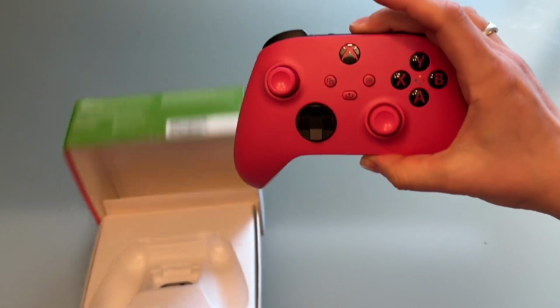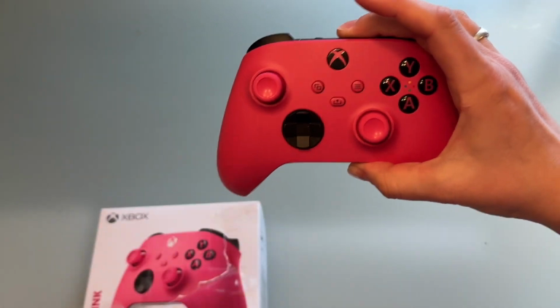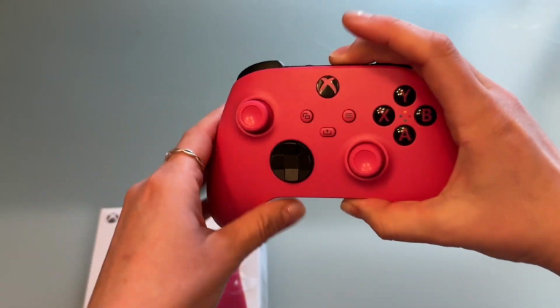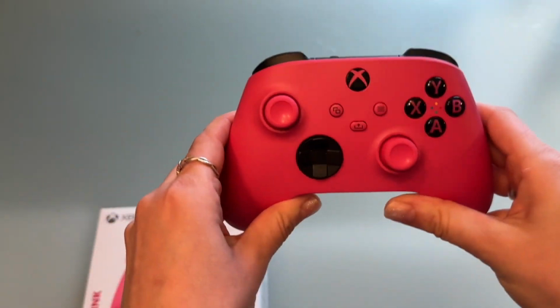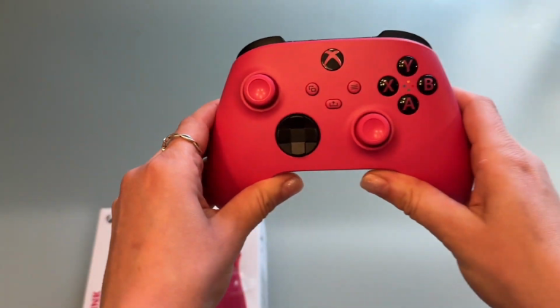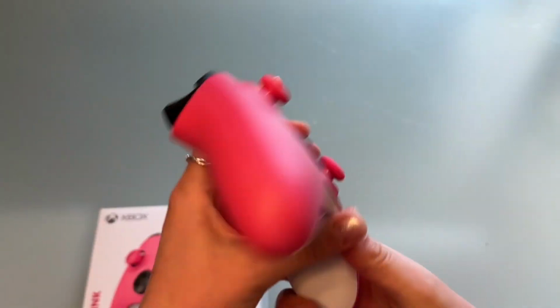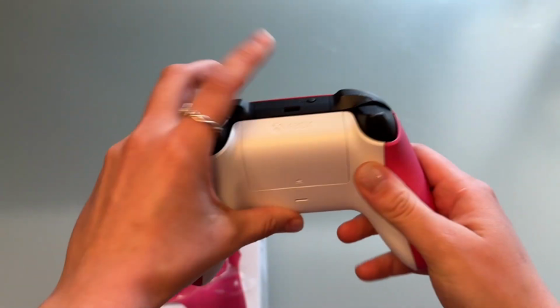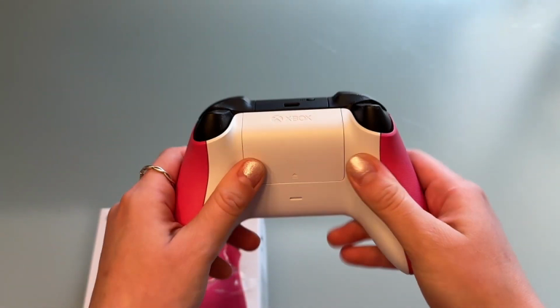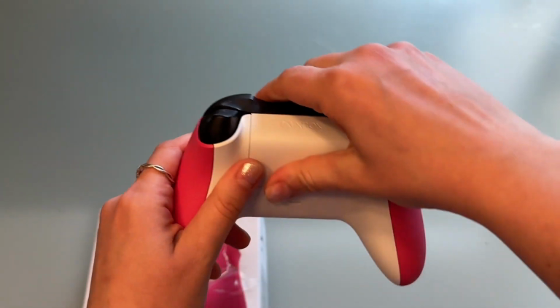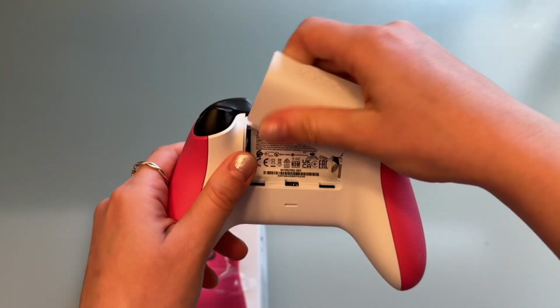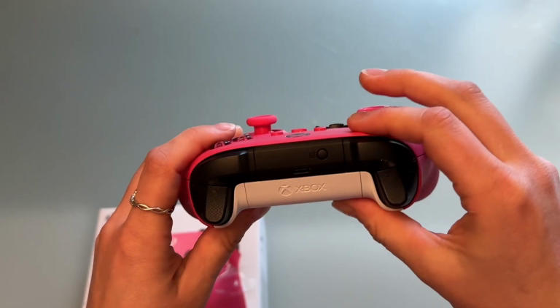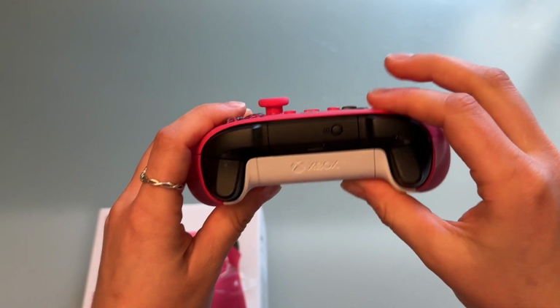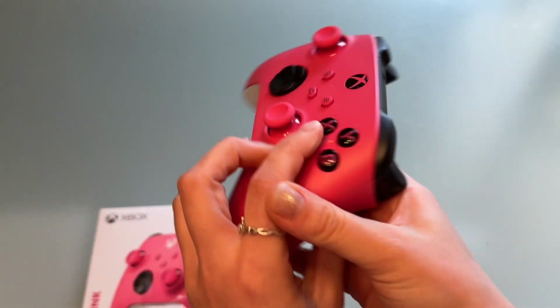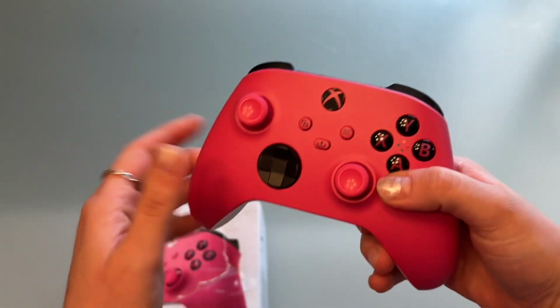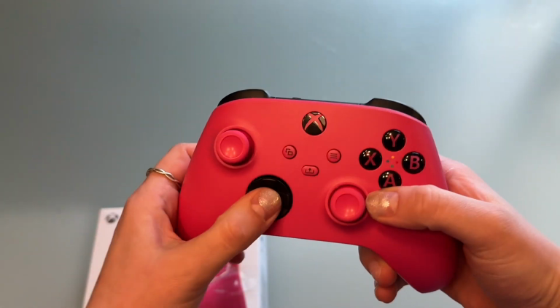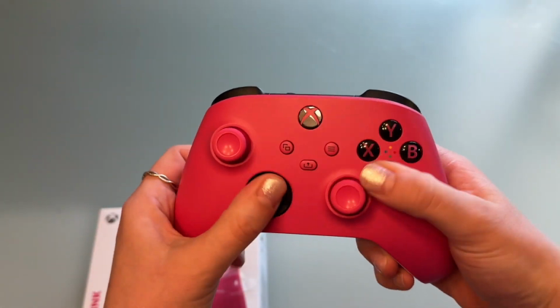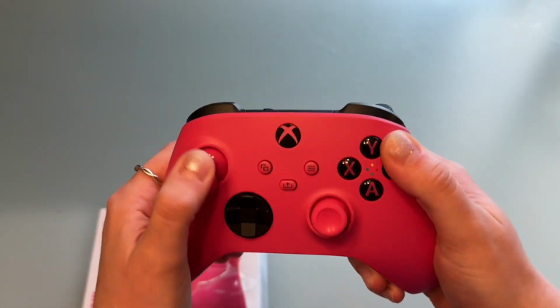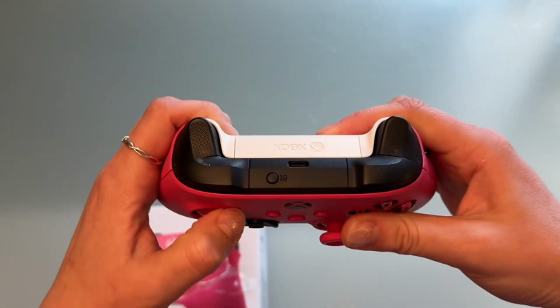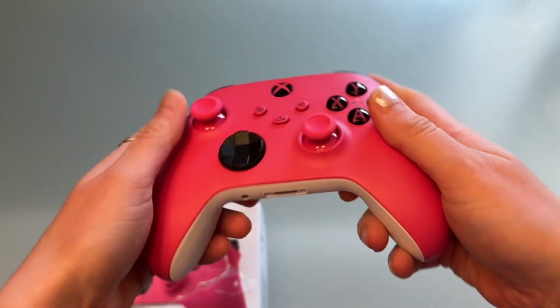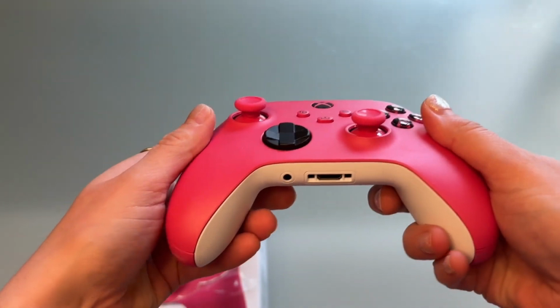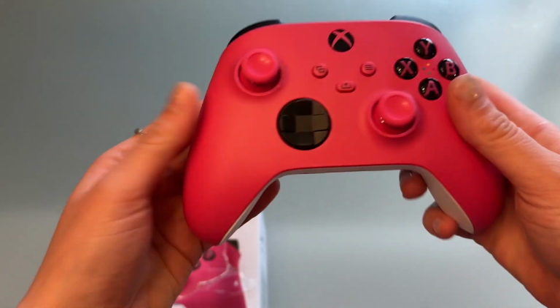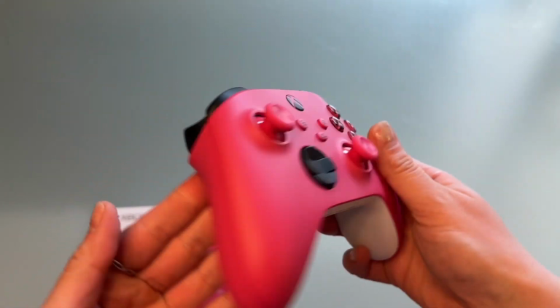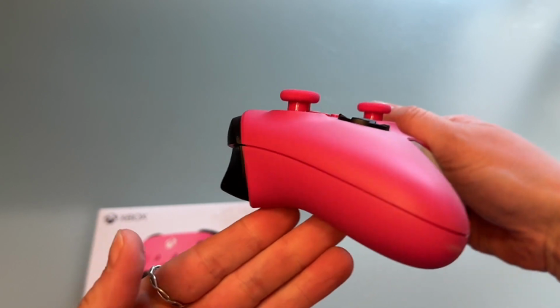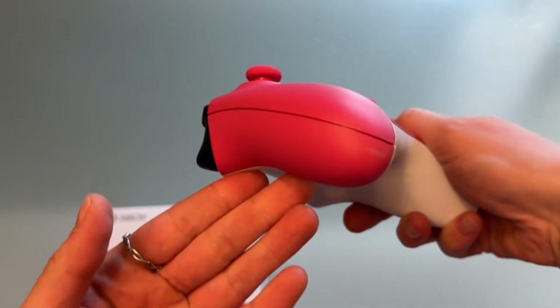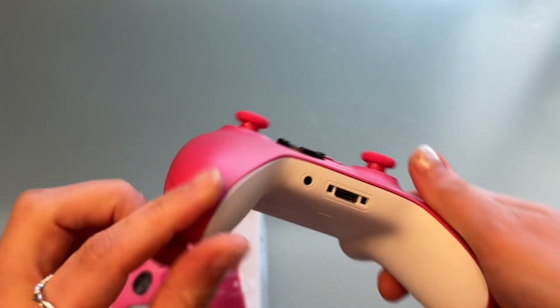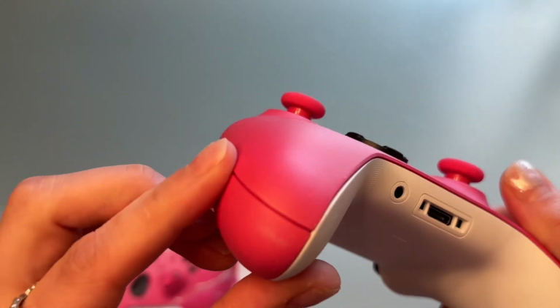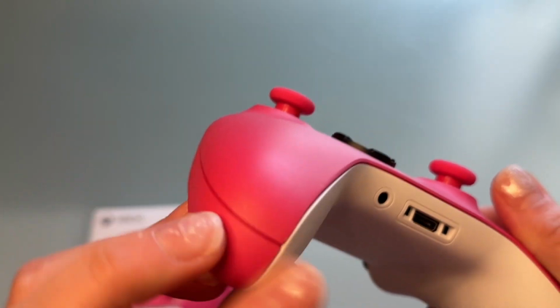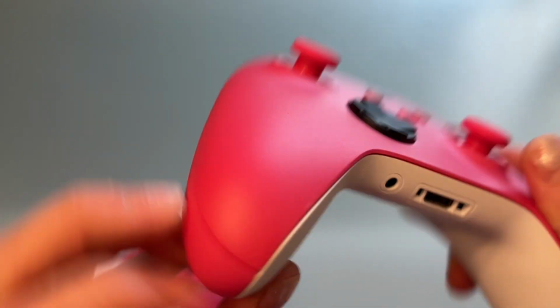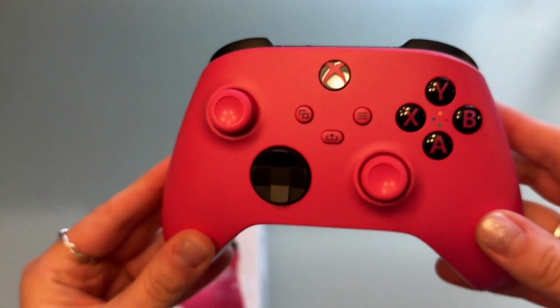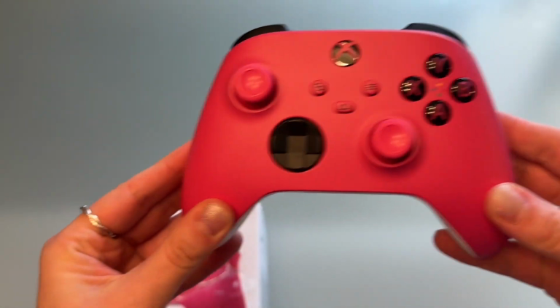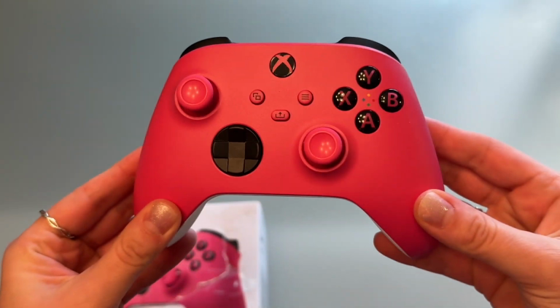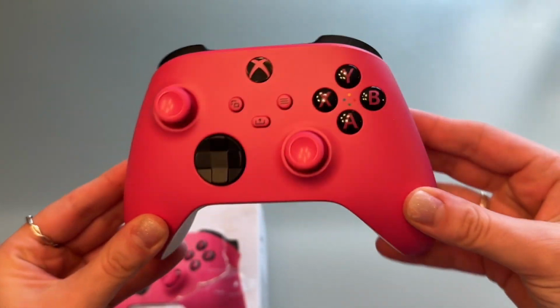It looks great but it doesn't look like it was really used at all. It looks very brand new actually — no scuffs or anything.